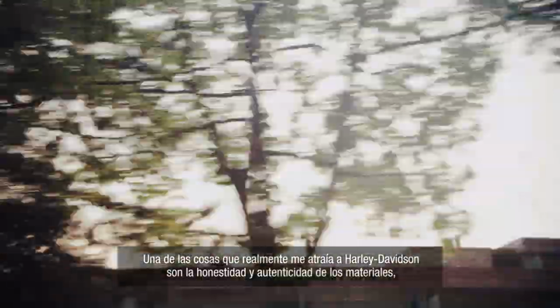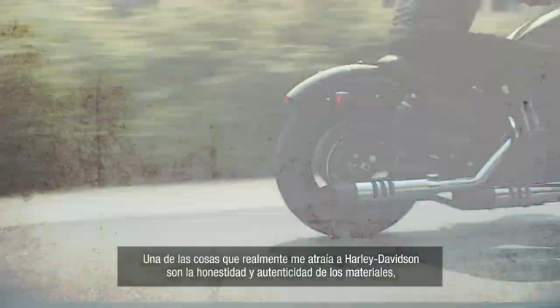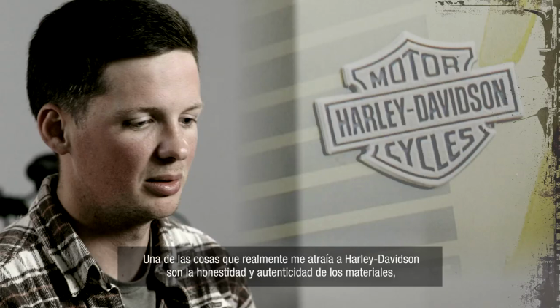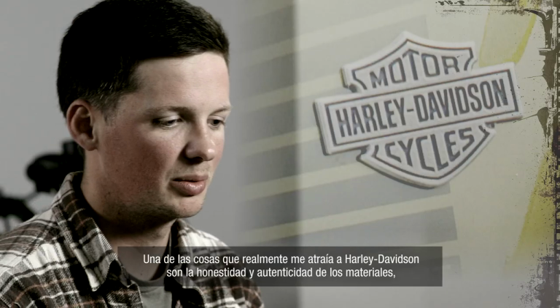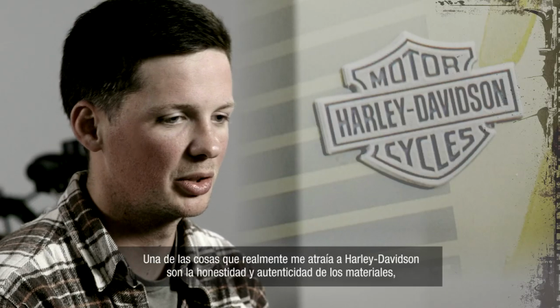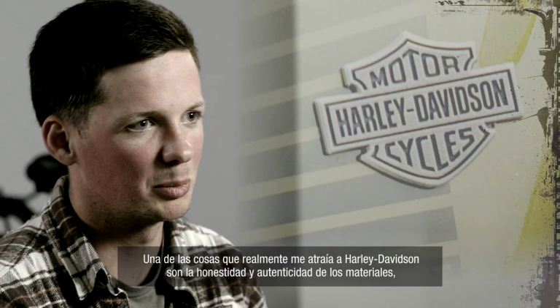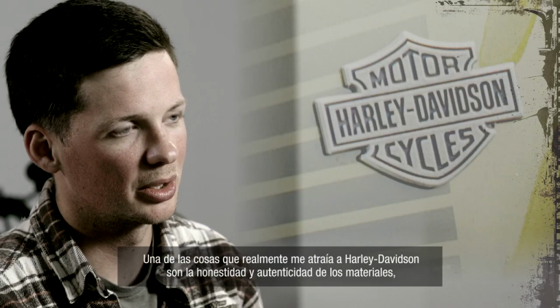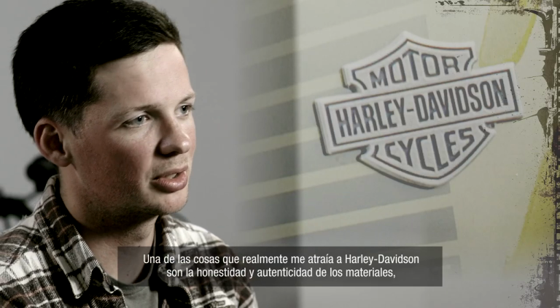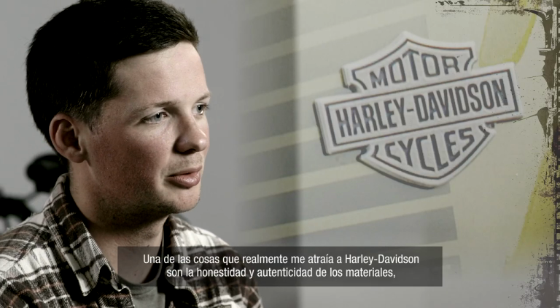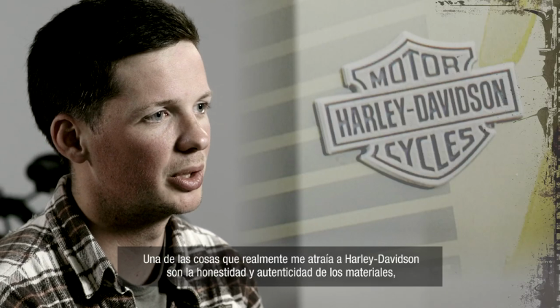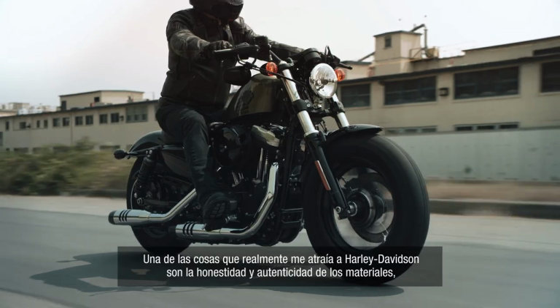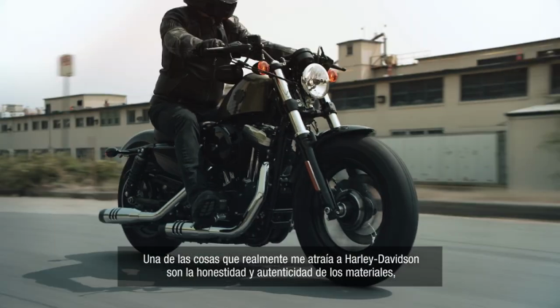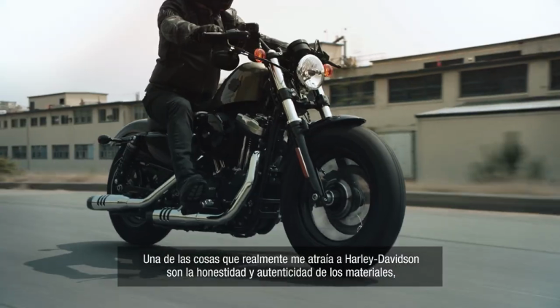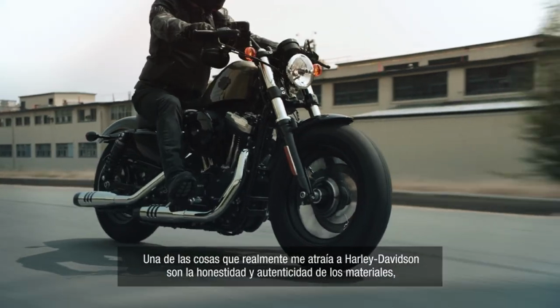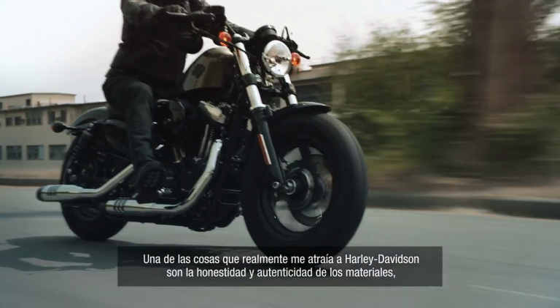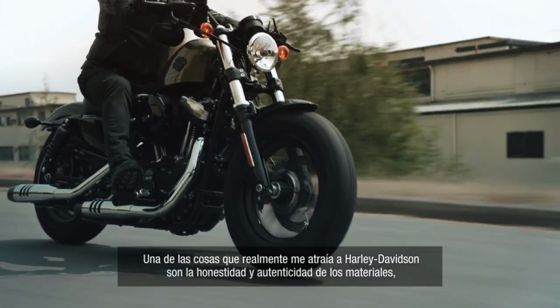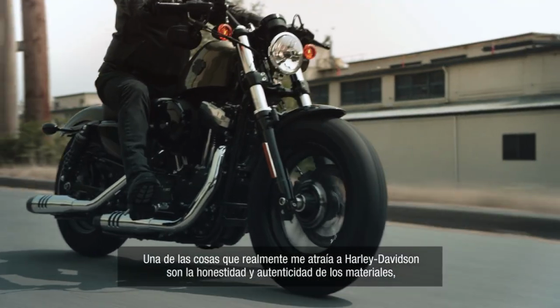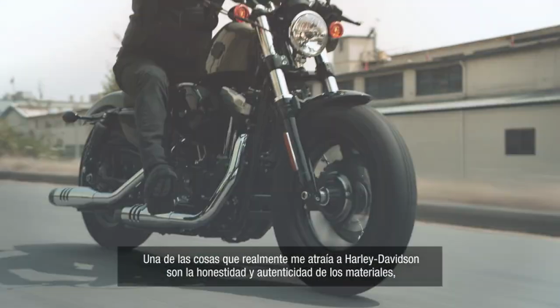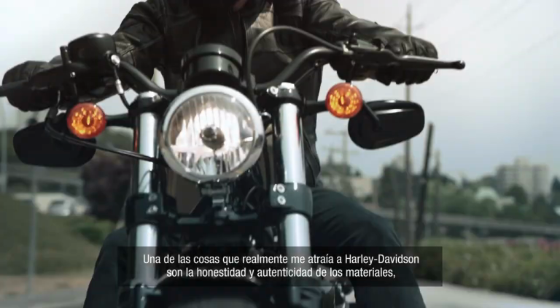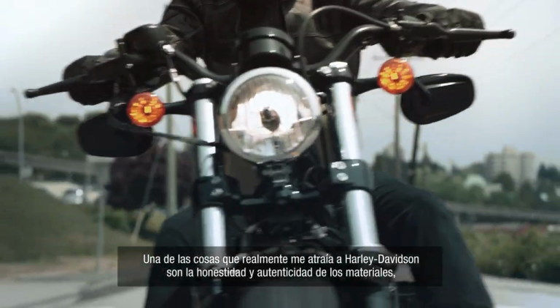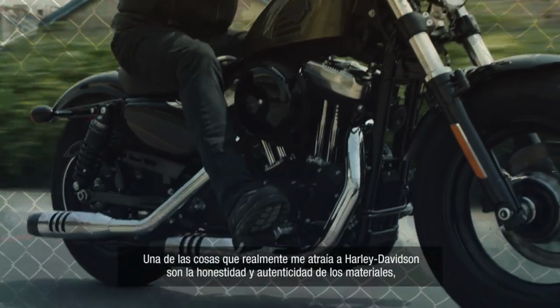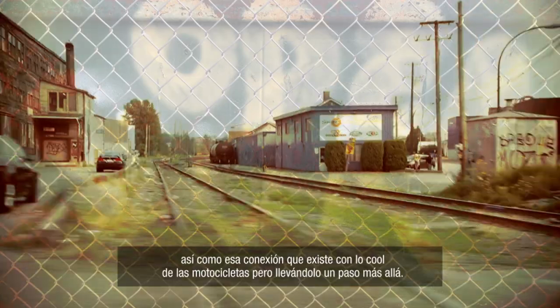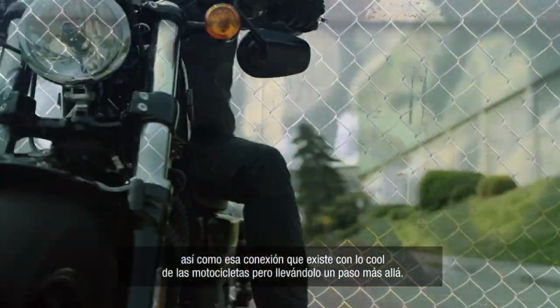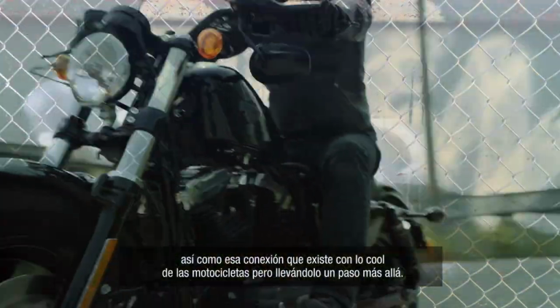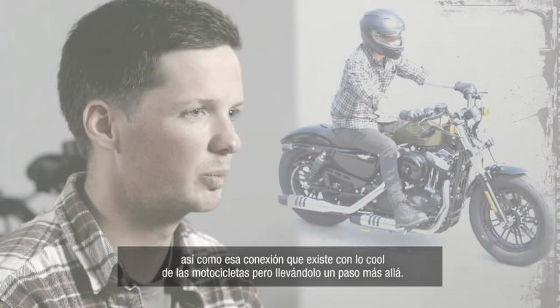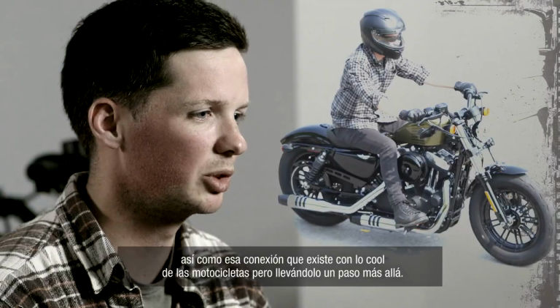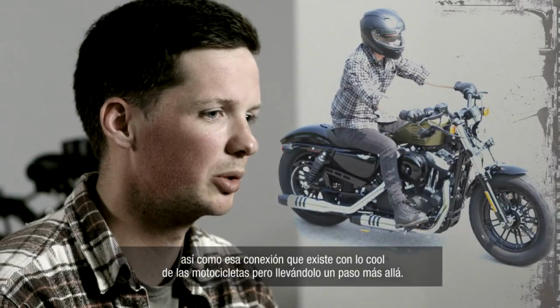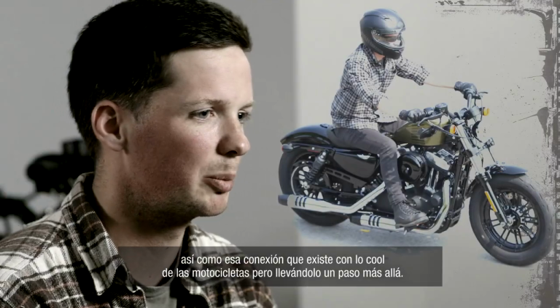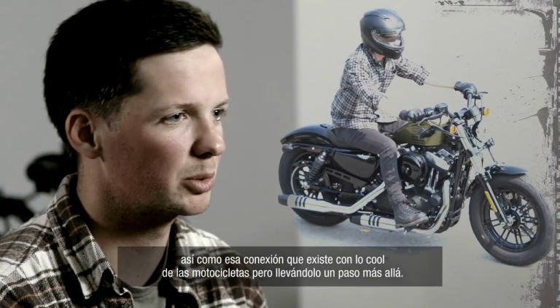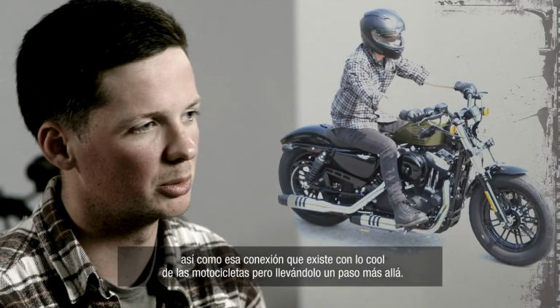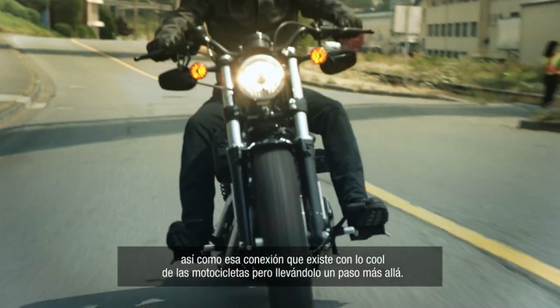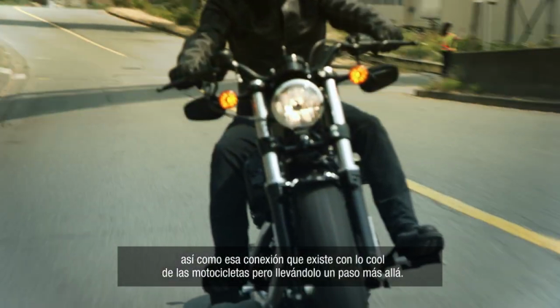One of the things that really attracted me to Harley-Davidson in the first place is there's sort of a real honesty and authenticity of material — that connection to what really used to be cool about bikes, but still bringing it forward.